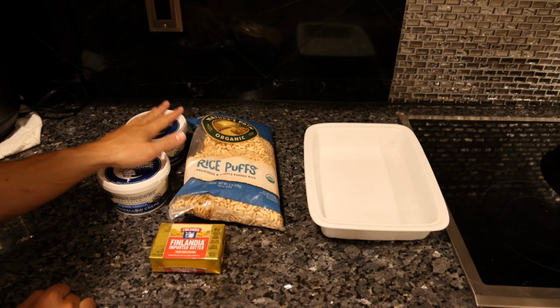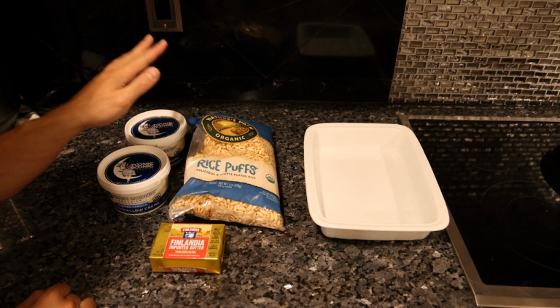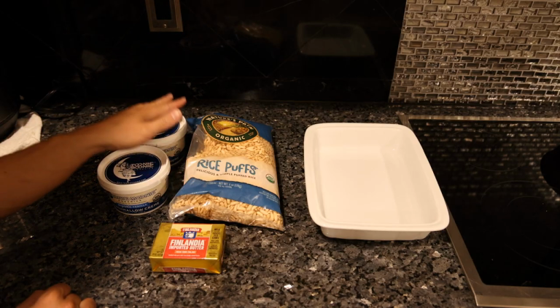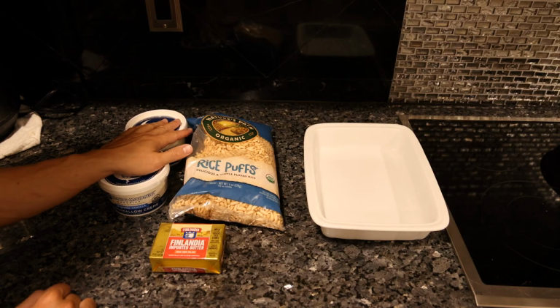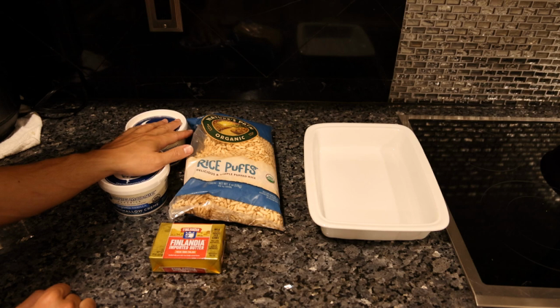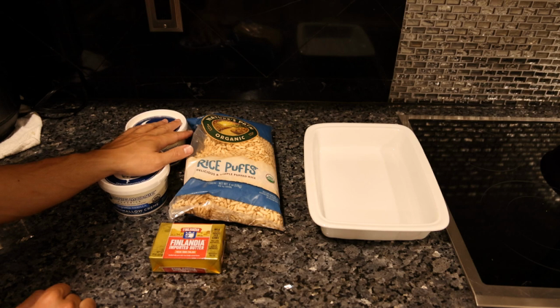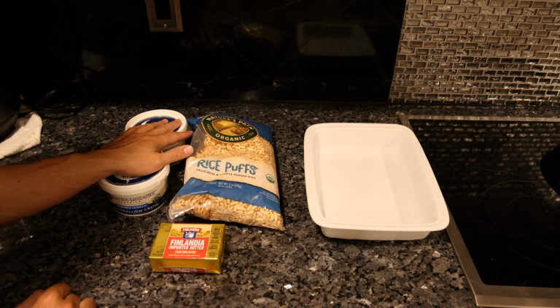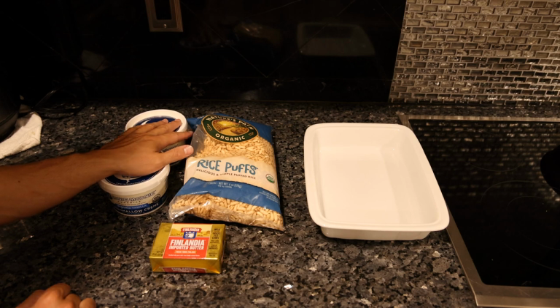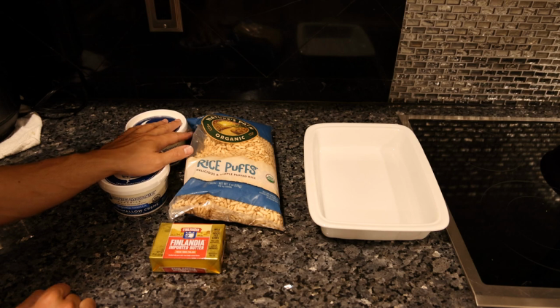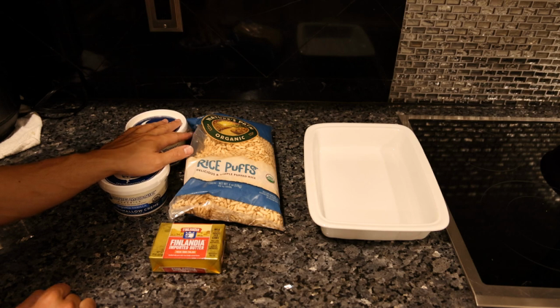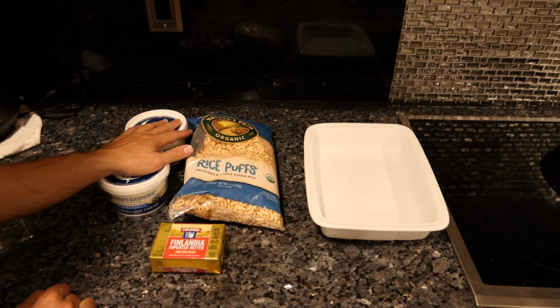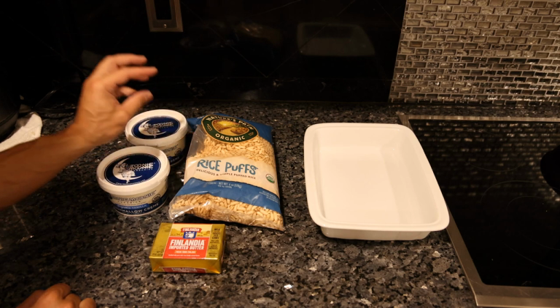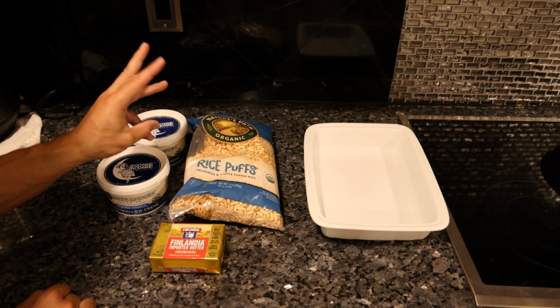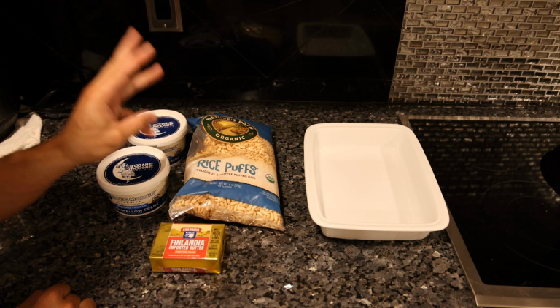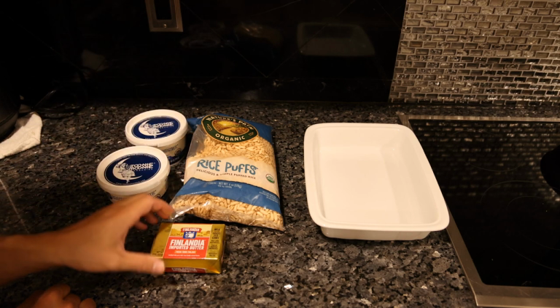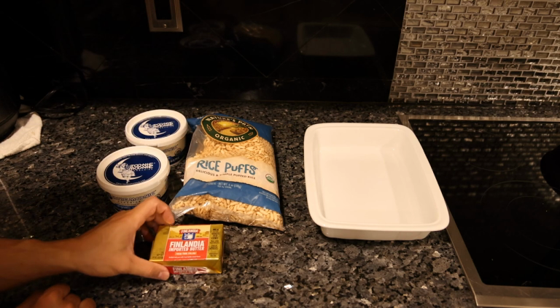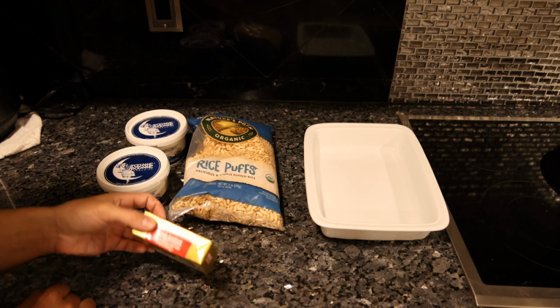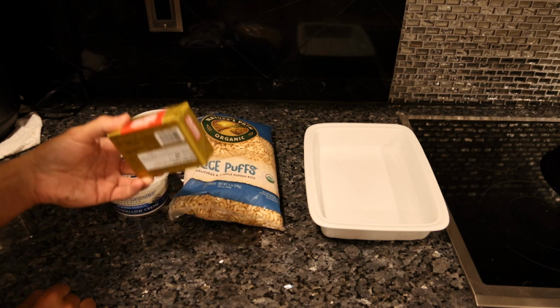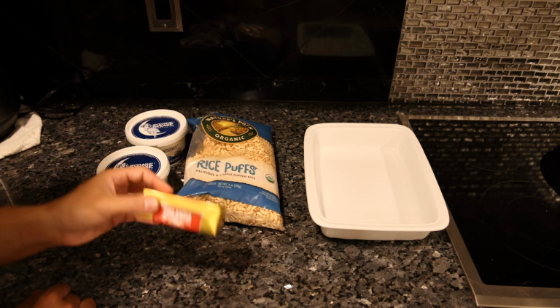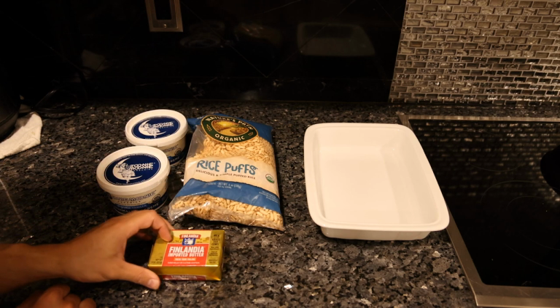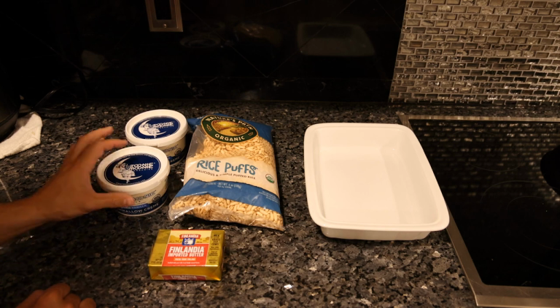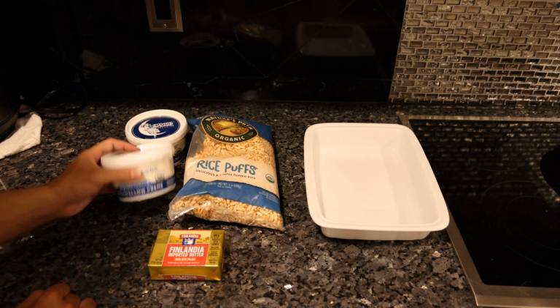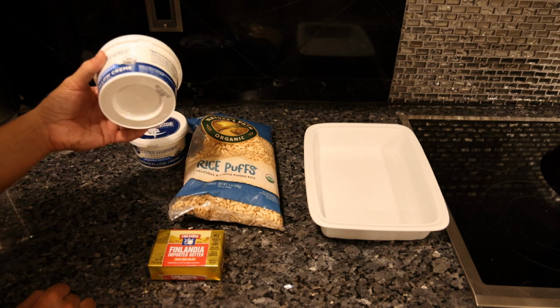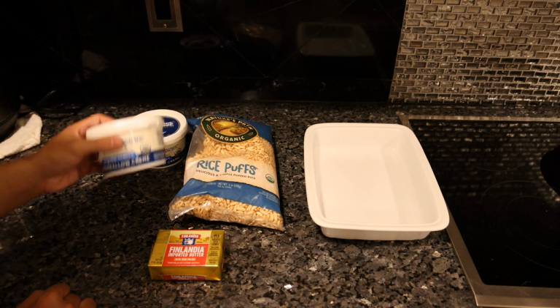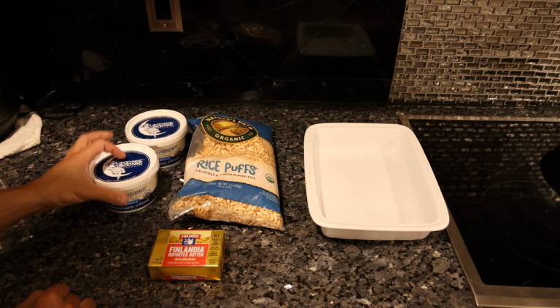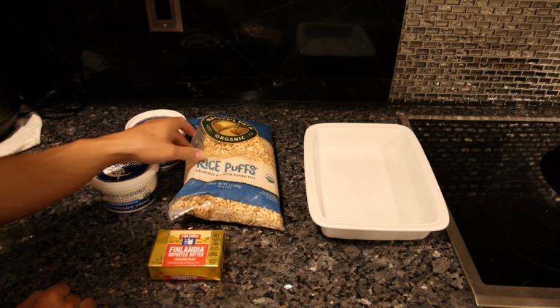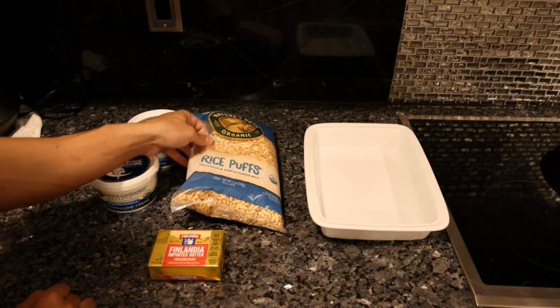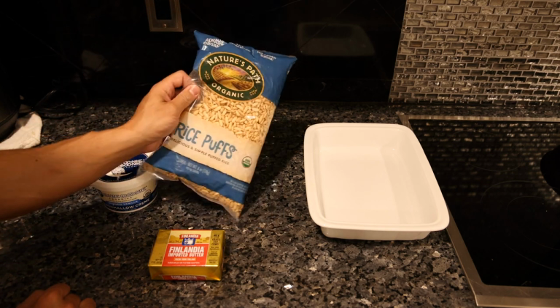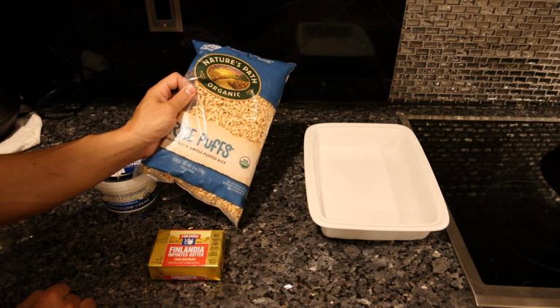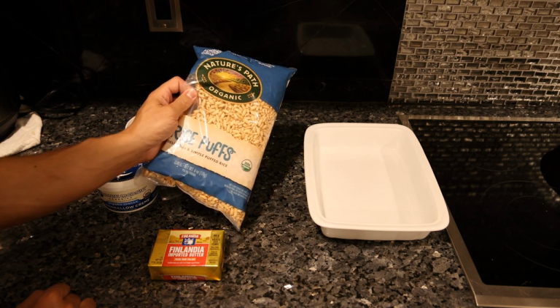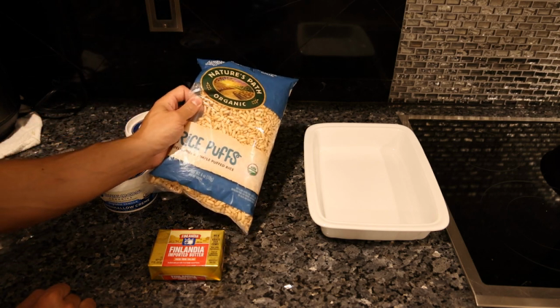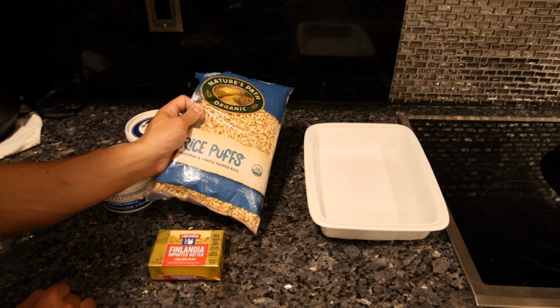This might actually be the simplest recipe we've ever done because you only need three ingredients: grass-fed butter, organic marshmallow, and organic rice puffs.